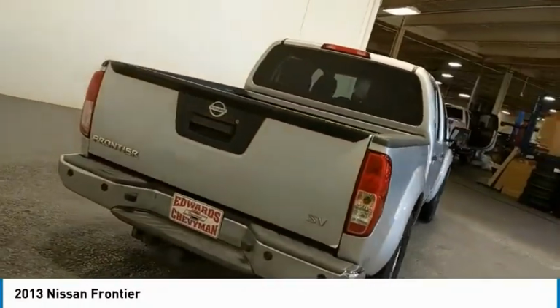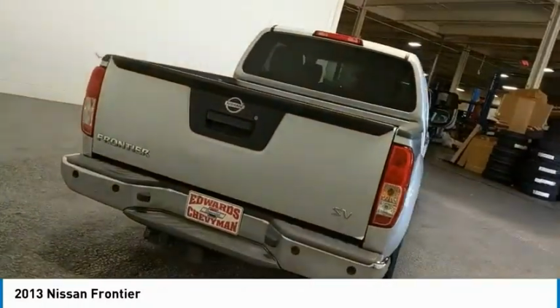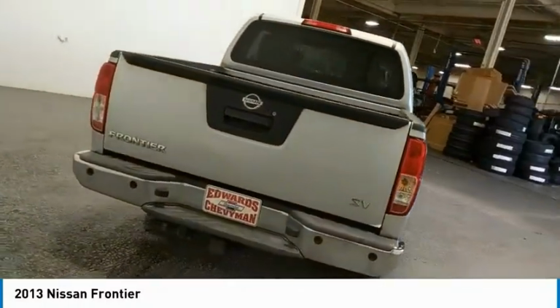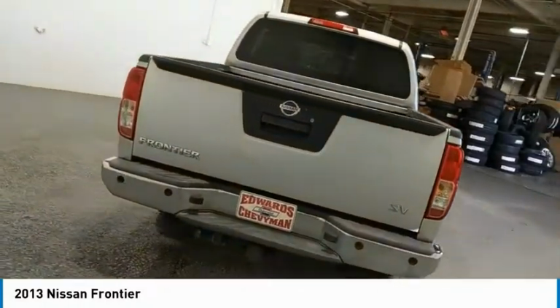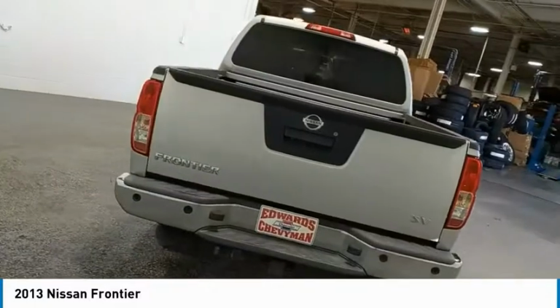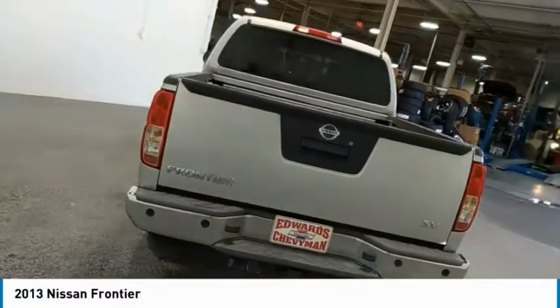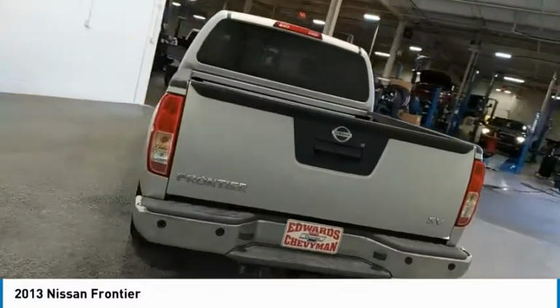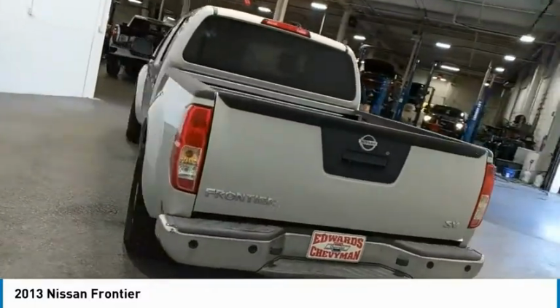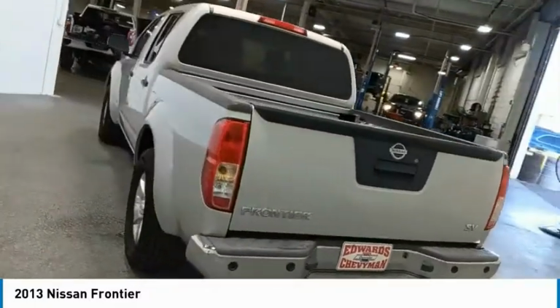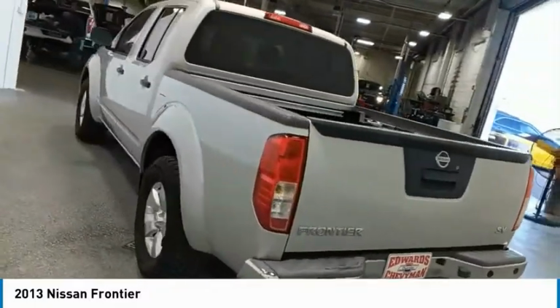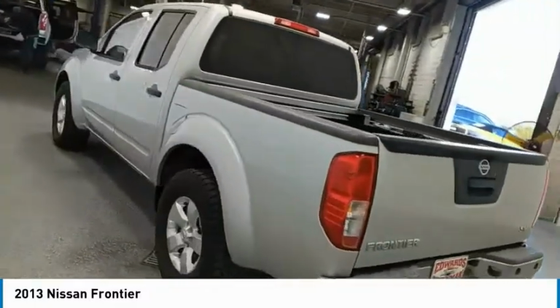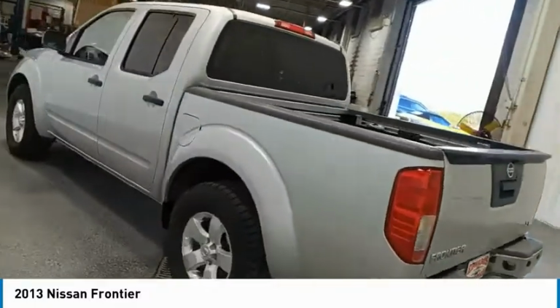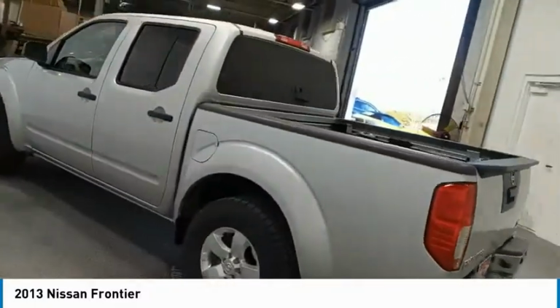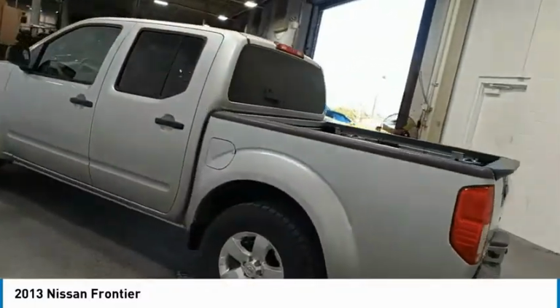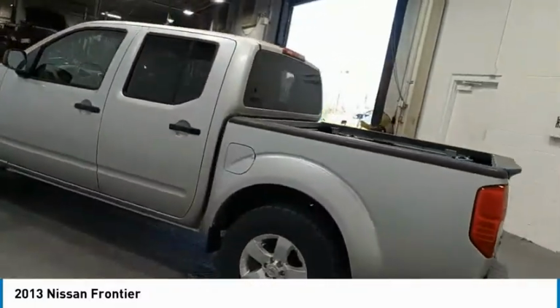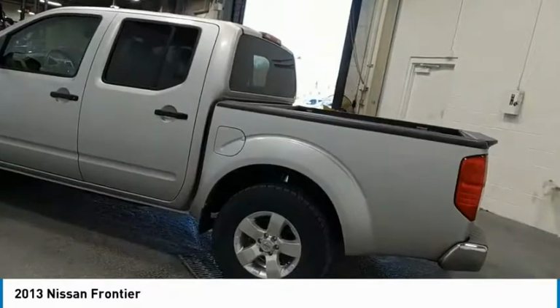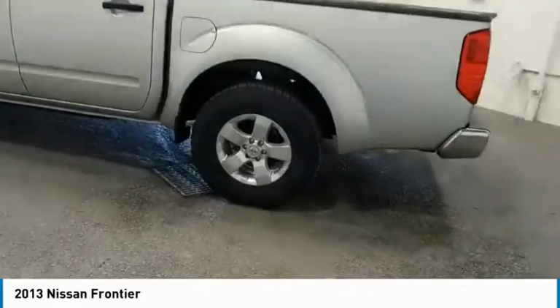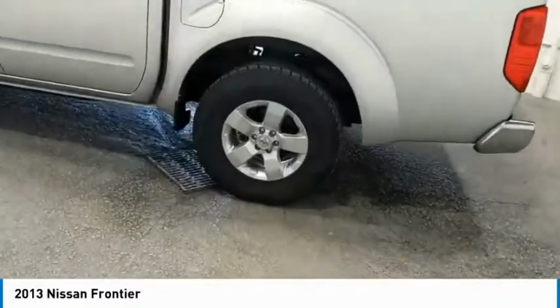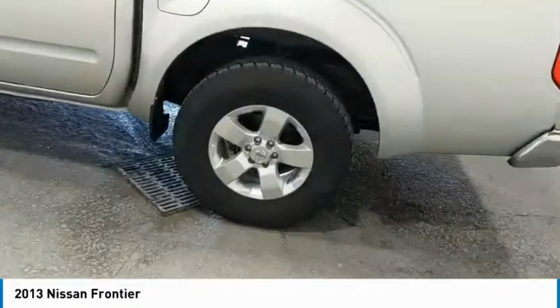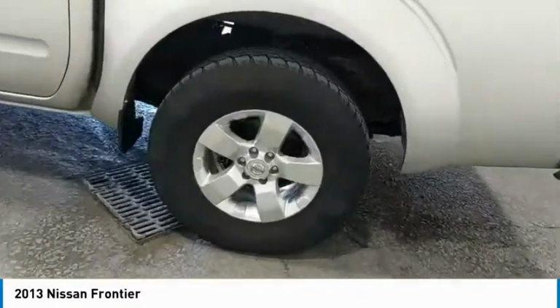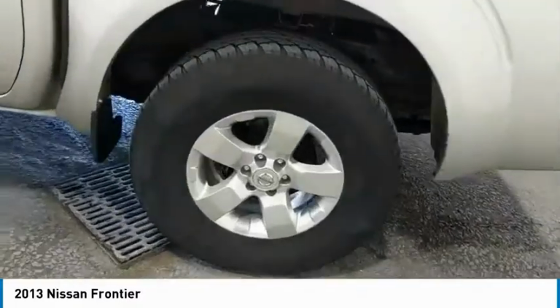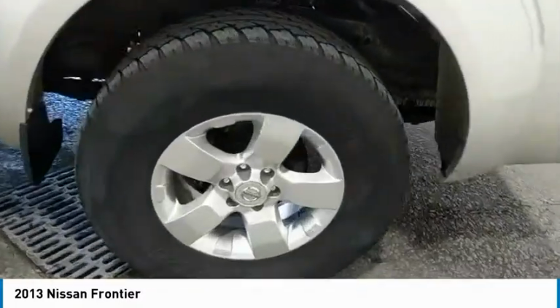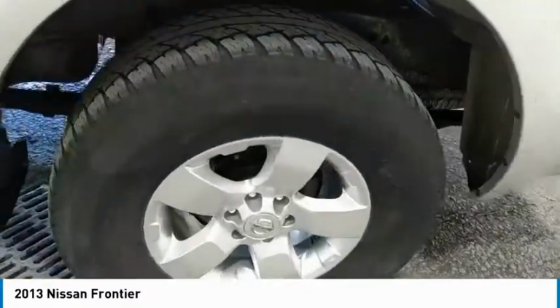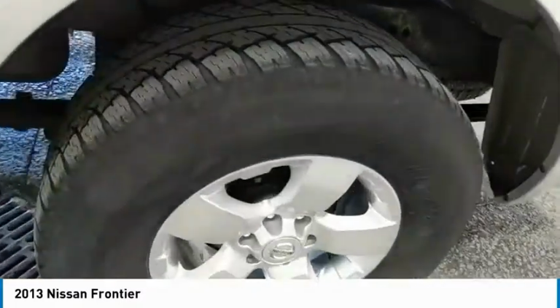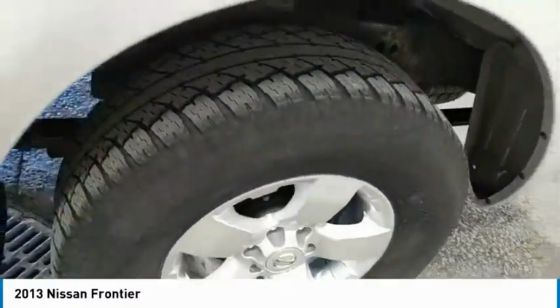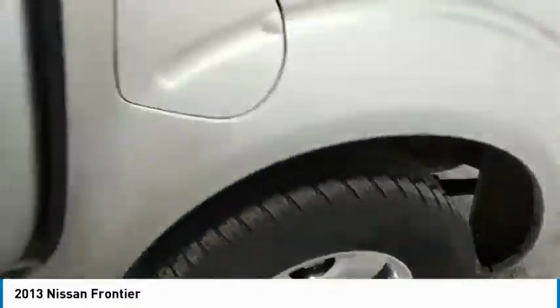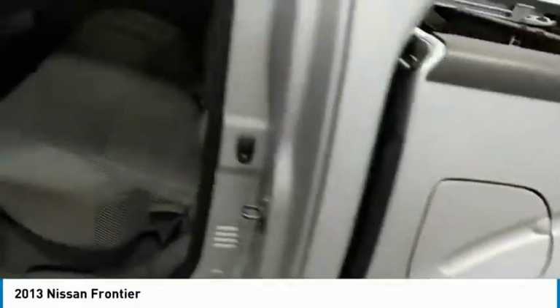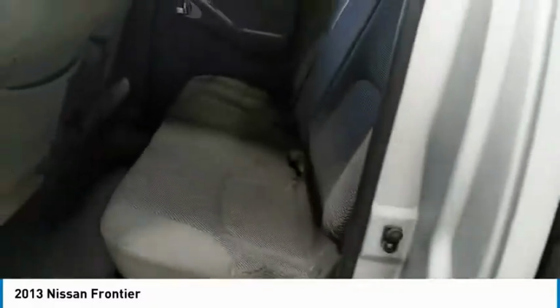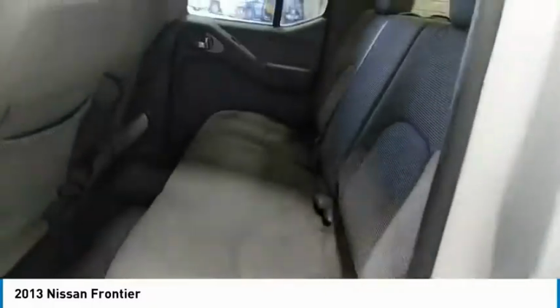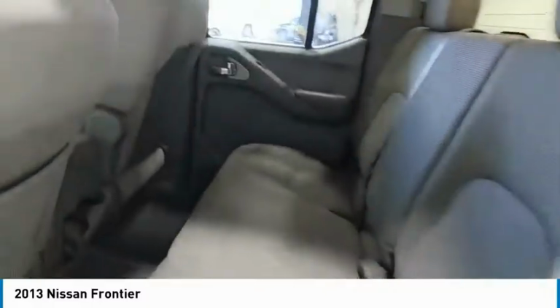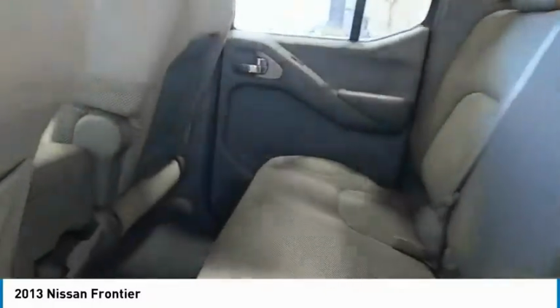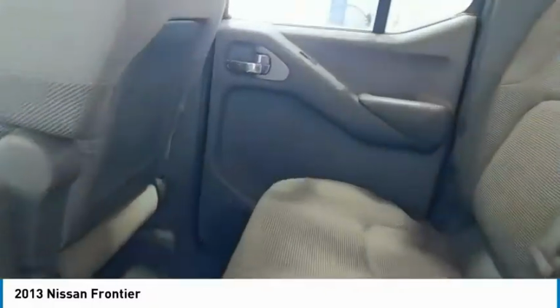Here are some of this vehicle's great options: sliding rear window, aluminum wheels, traction control, remote keyless entry, mirror memory, cruise control, child safety locks, power door locks, power windows, and power steering.